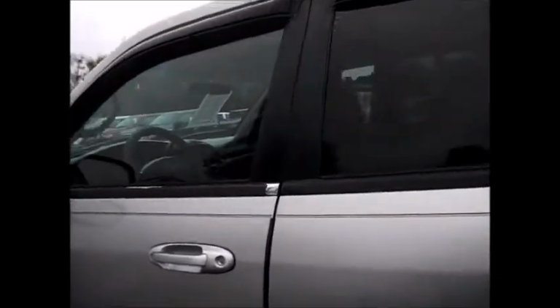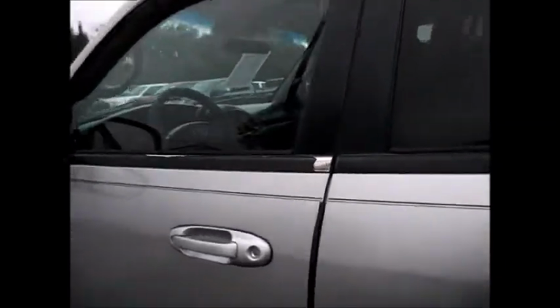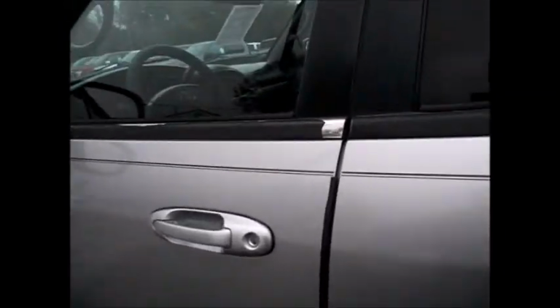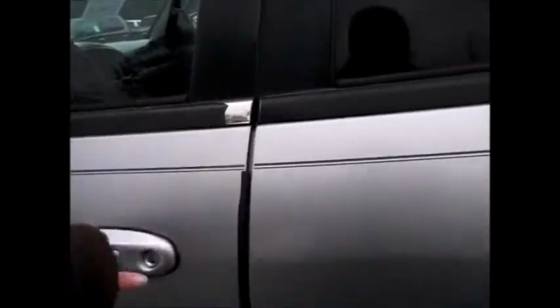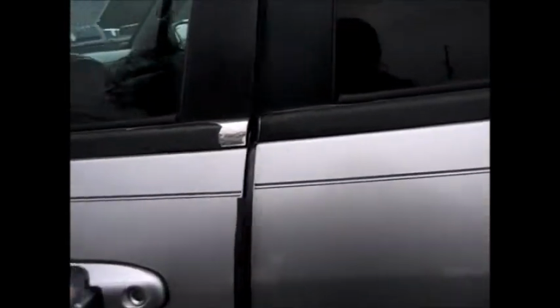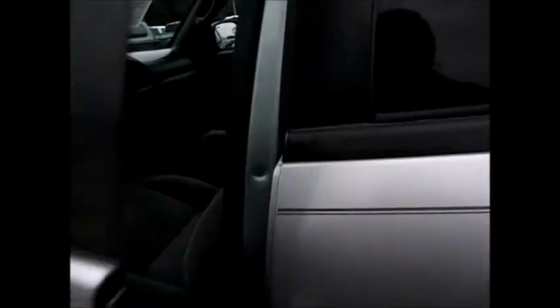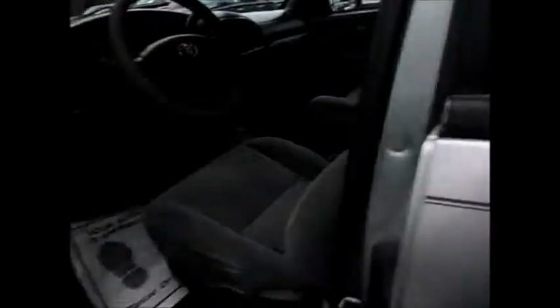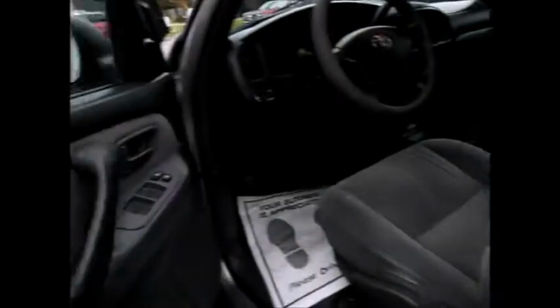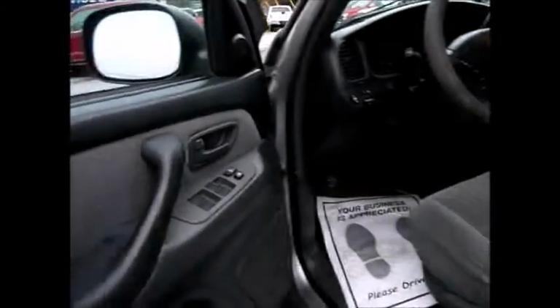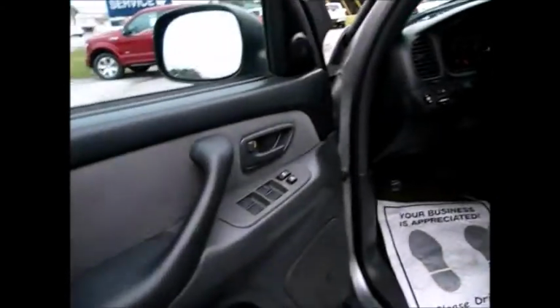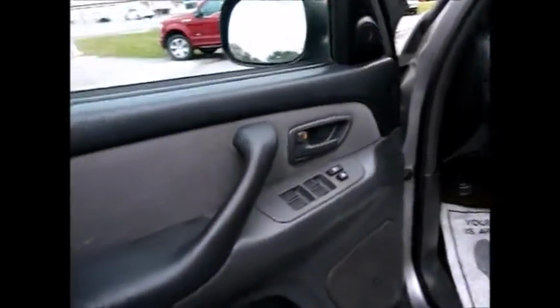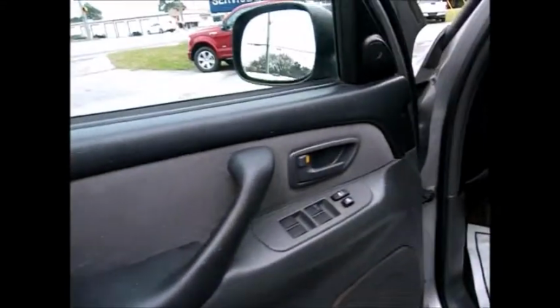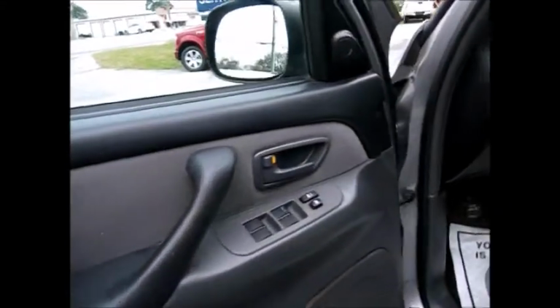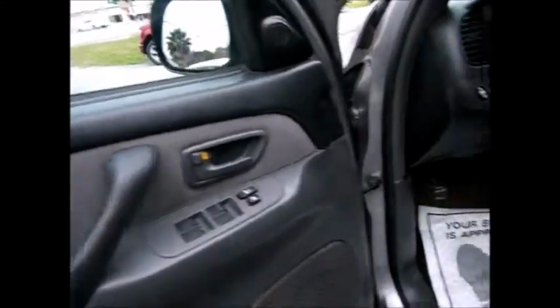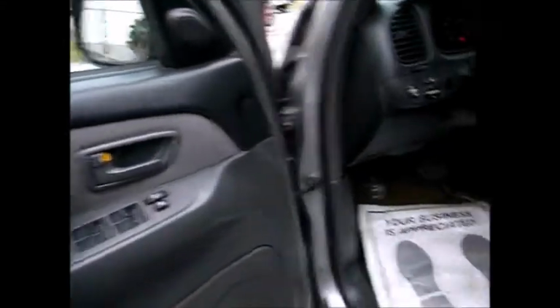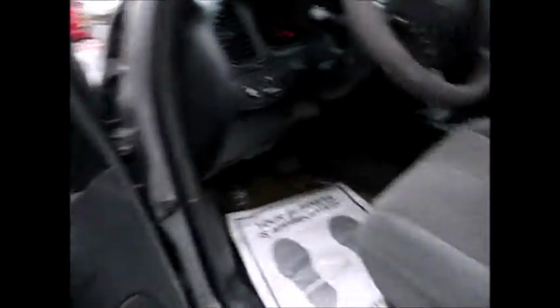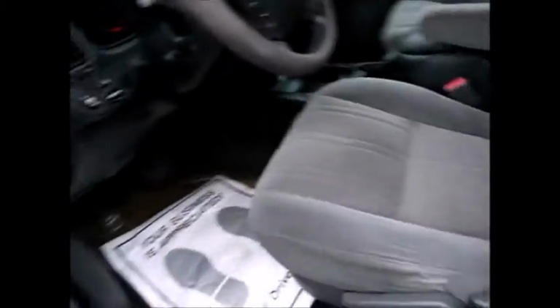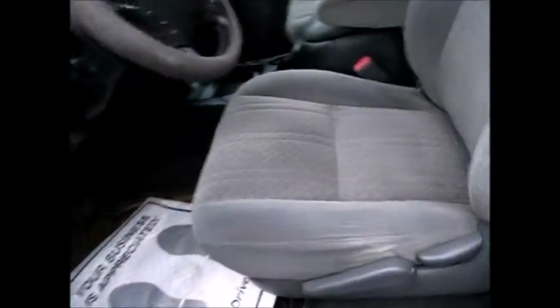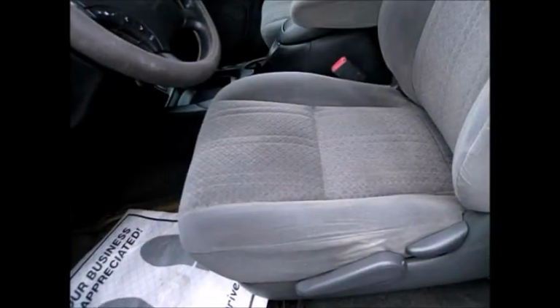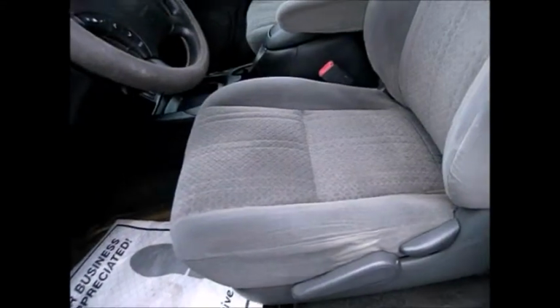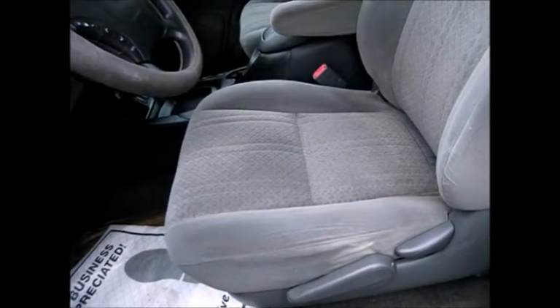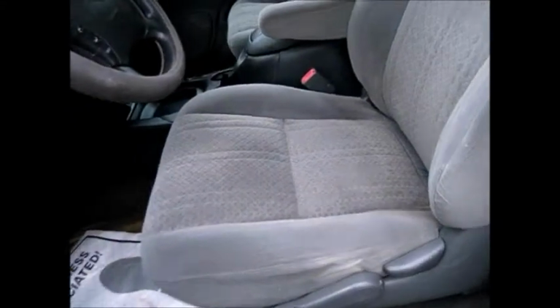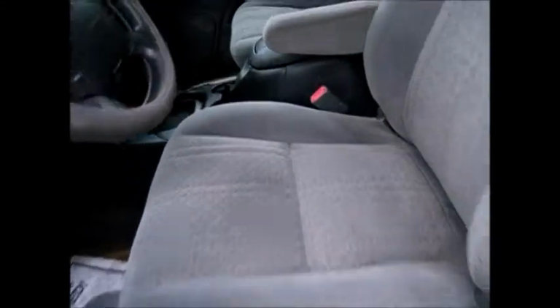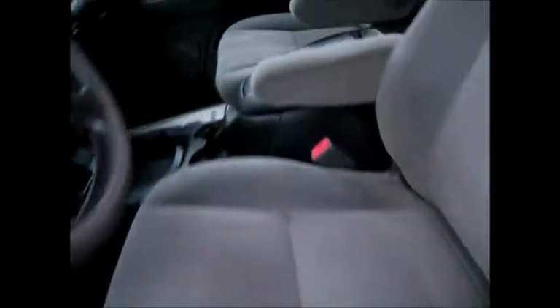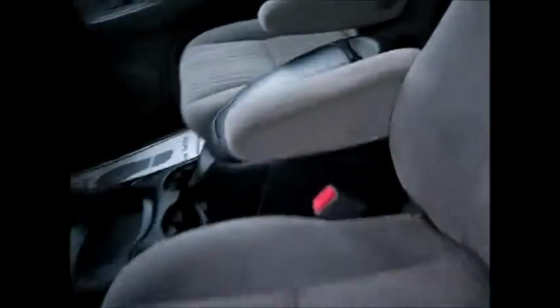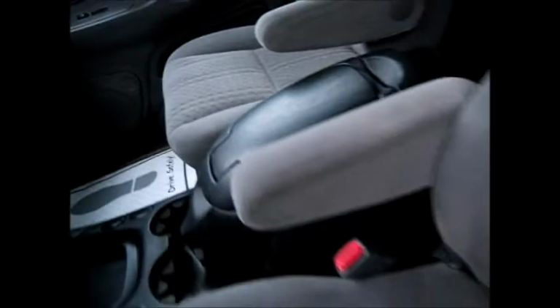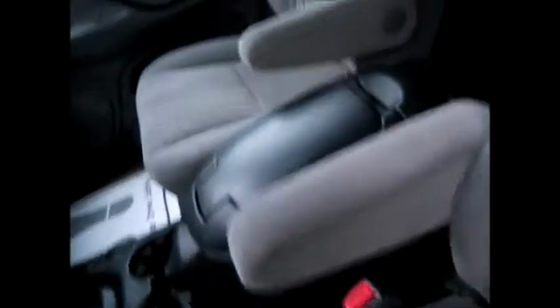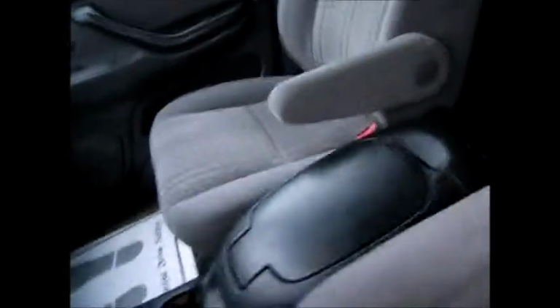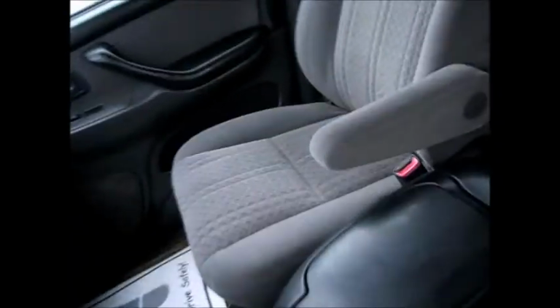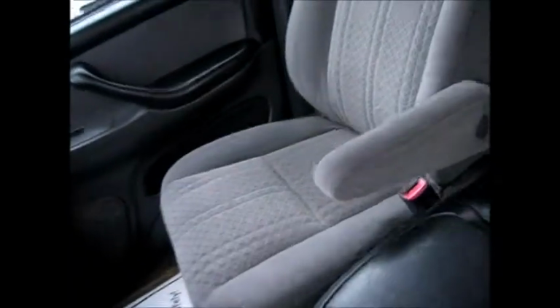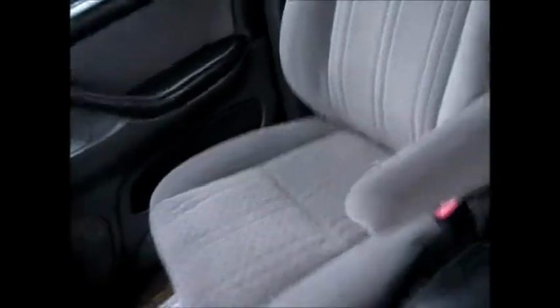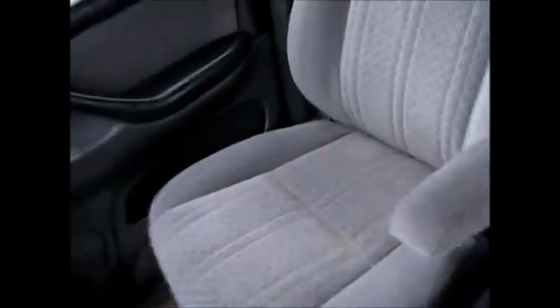Slightly tinted windows with rain shields, all power windows, locks and side mirrors, and a gray cloth interior with plenty of storage spaces throughout the vehicle.